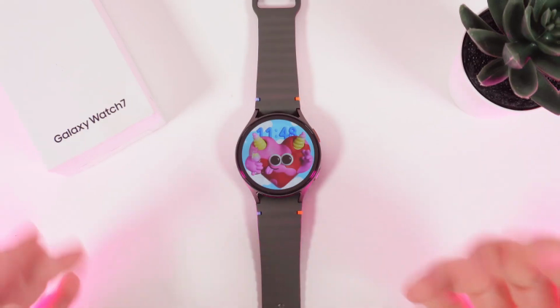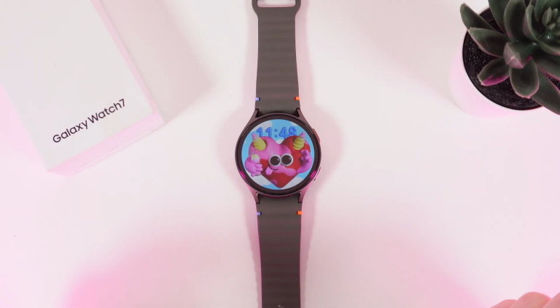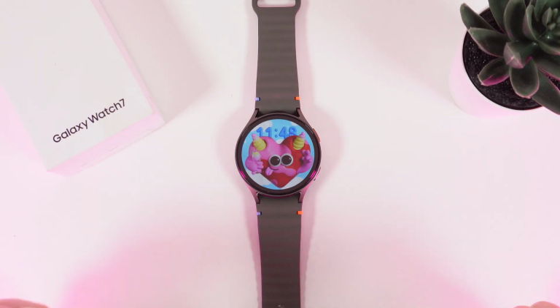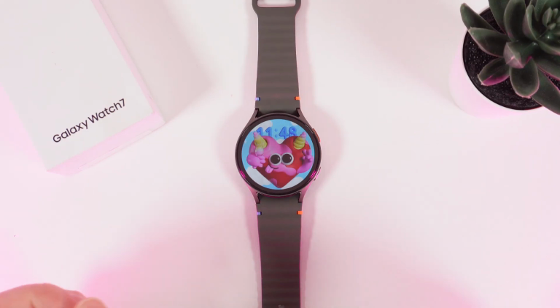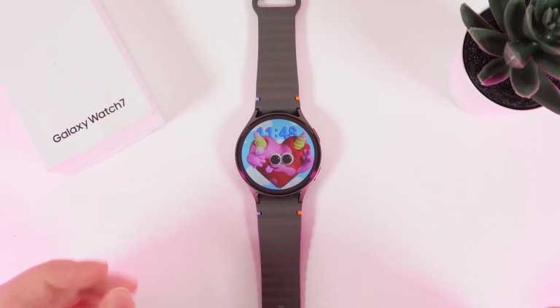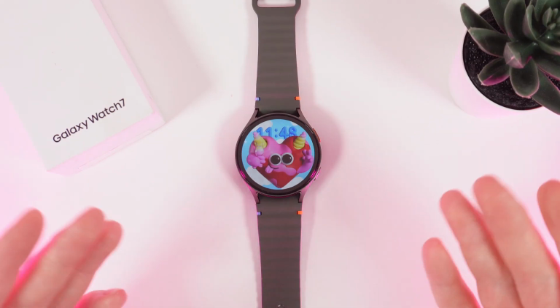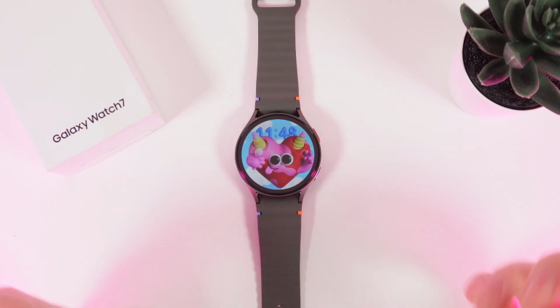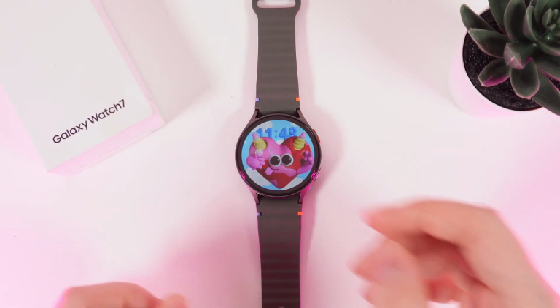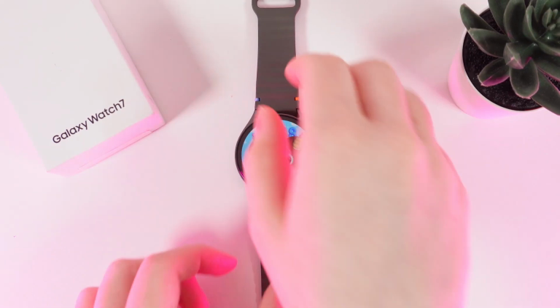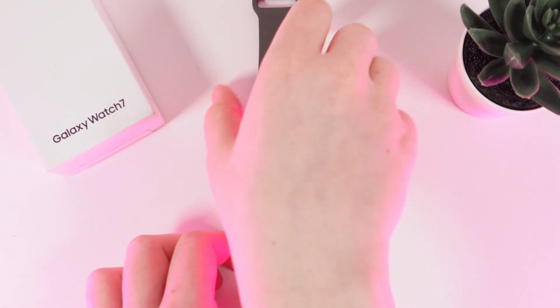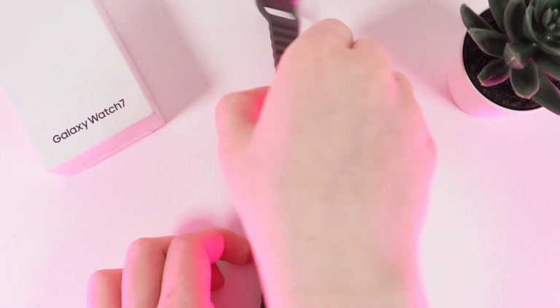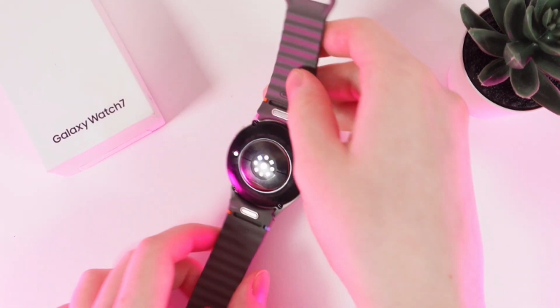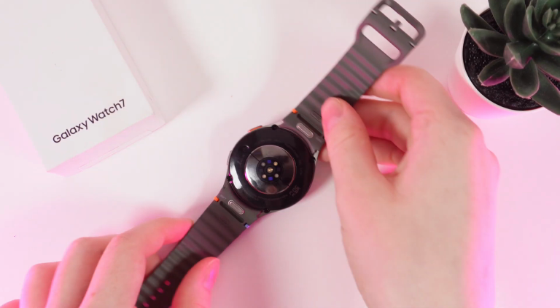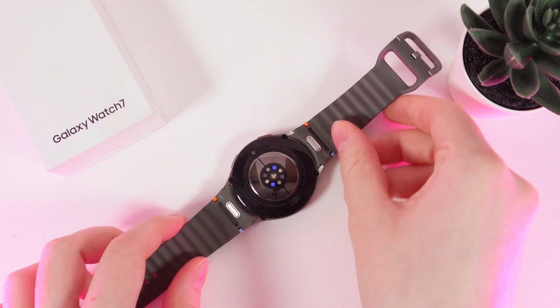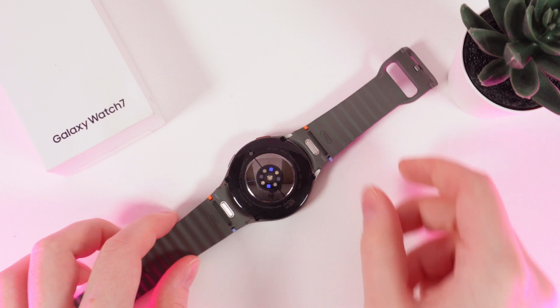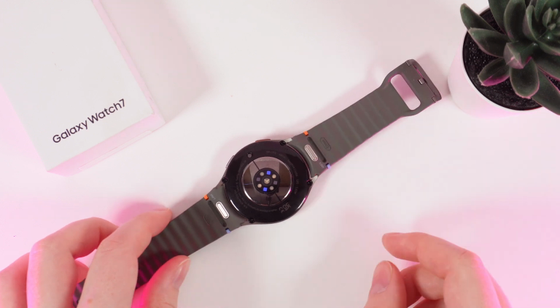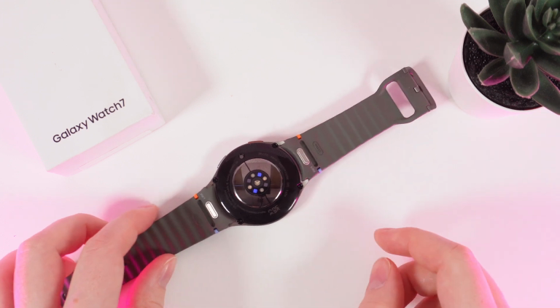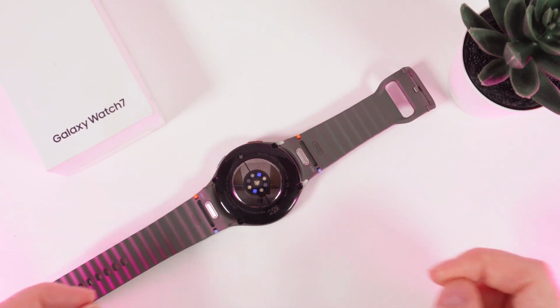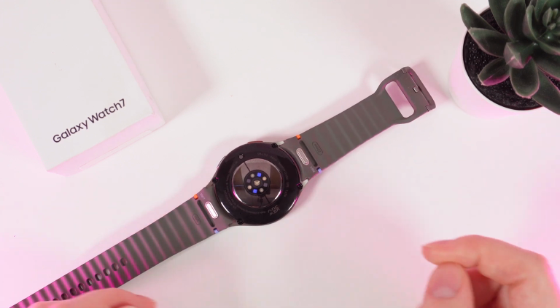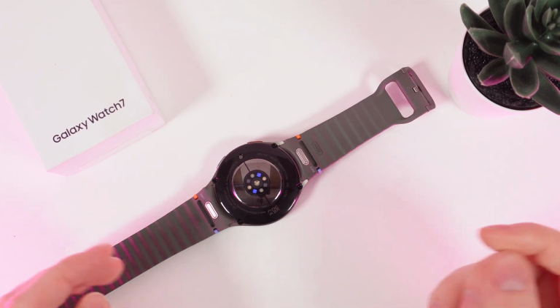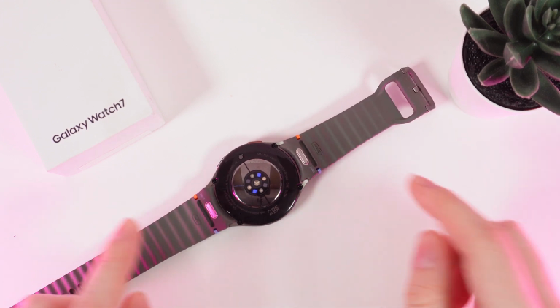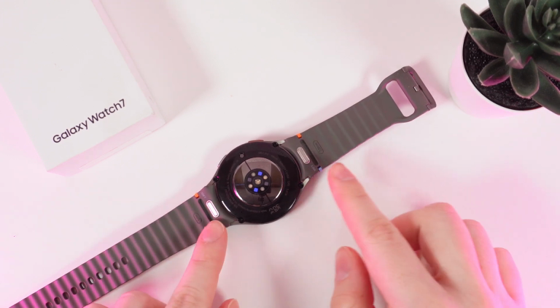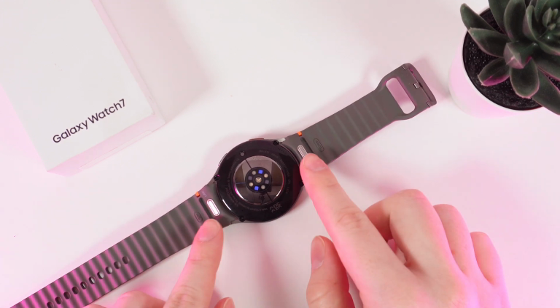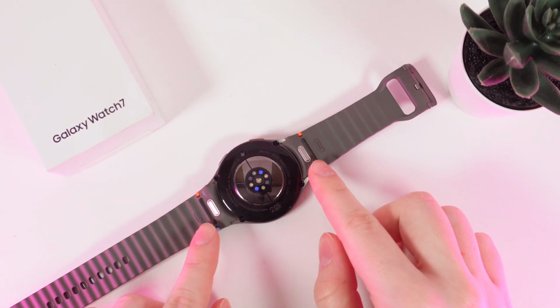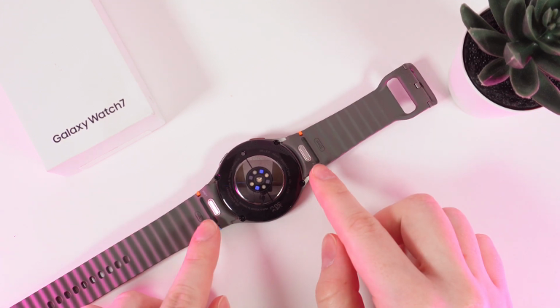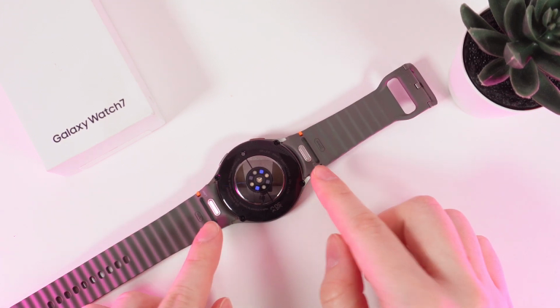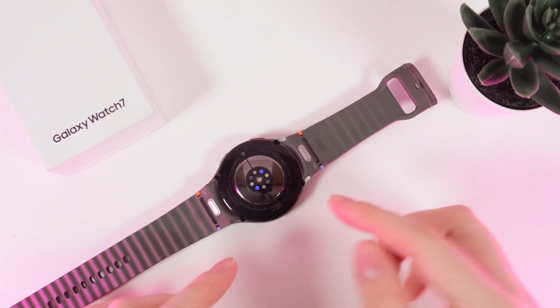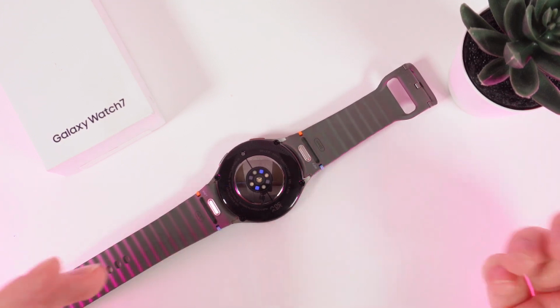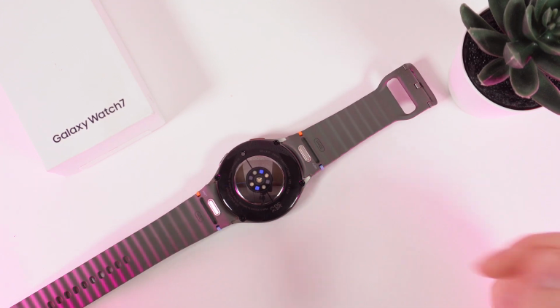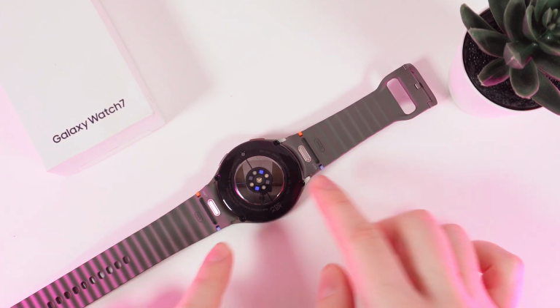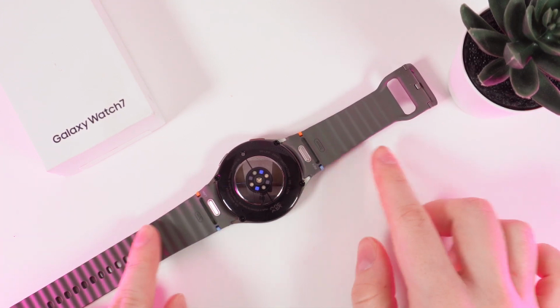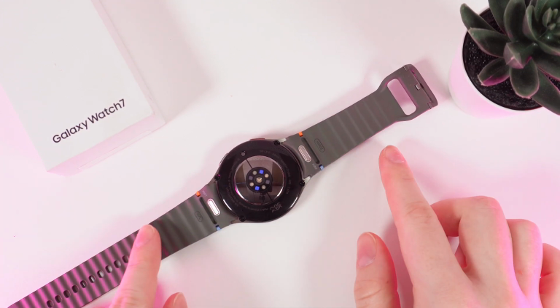As a first step we would need to take a look at the back panel of our watch. Here you'd be able to see these two silver buttons which are controllers for the bands.